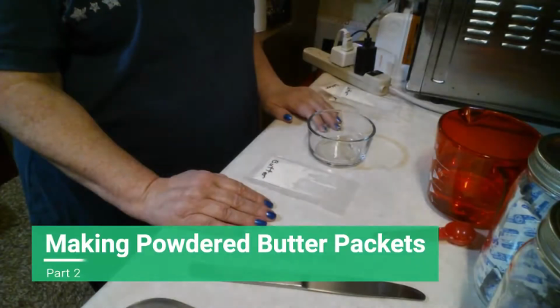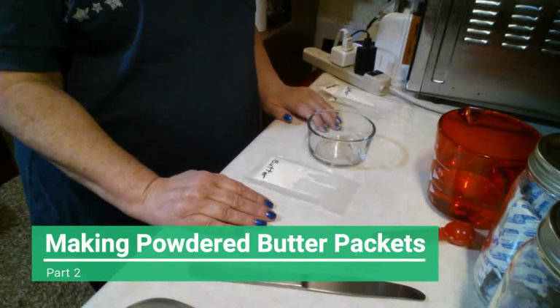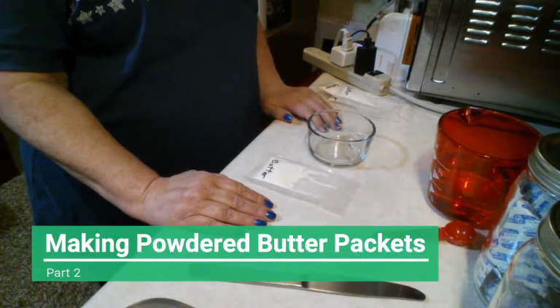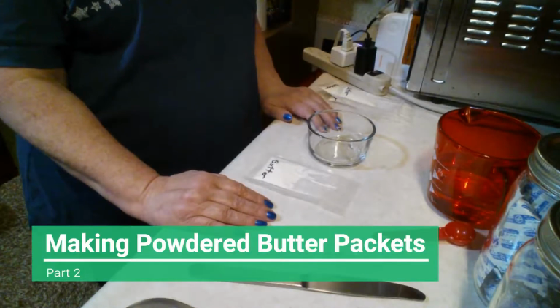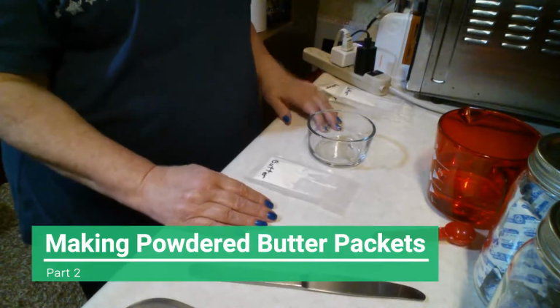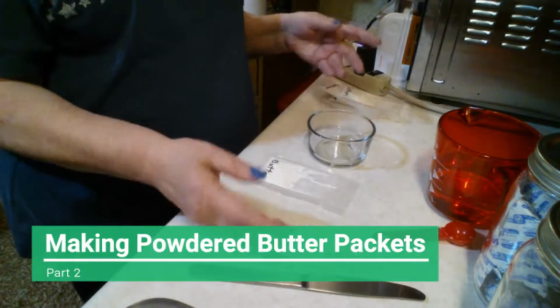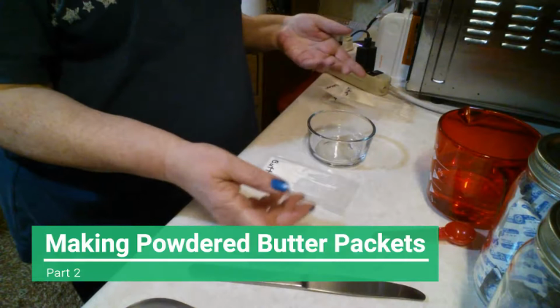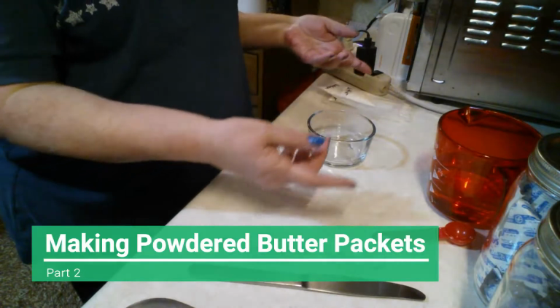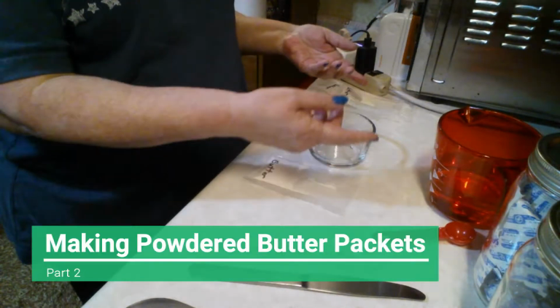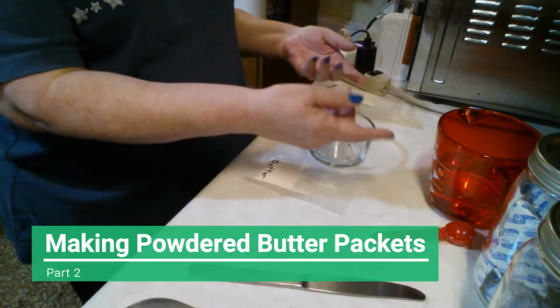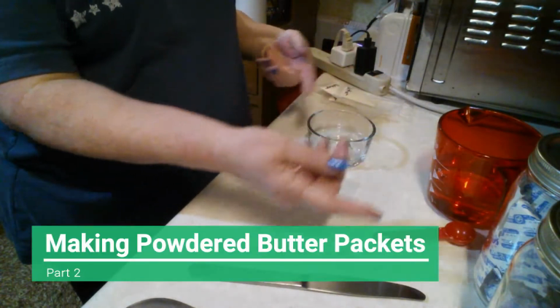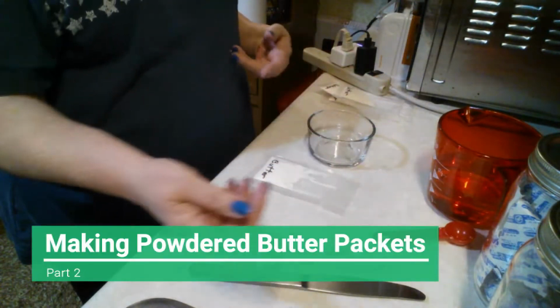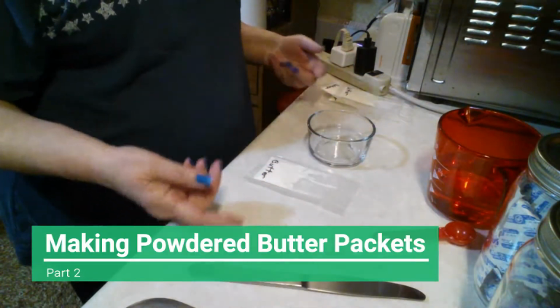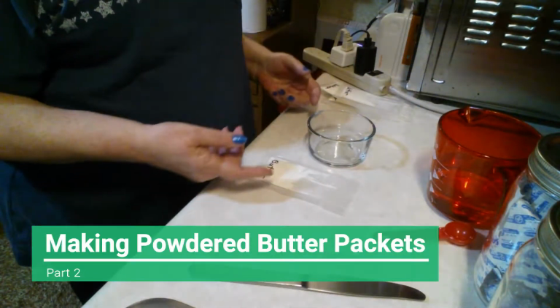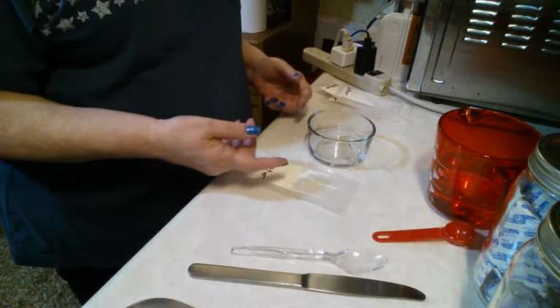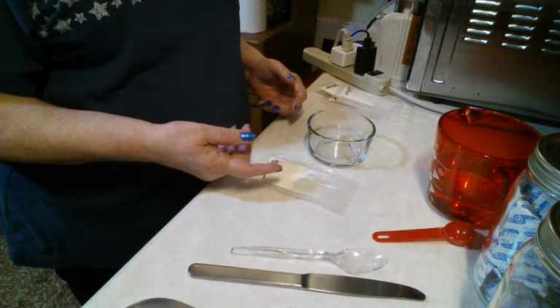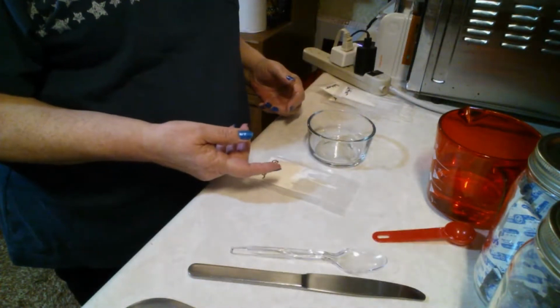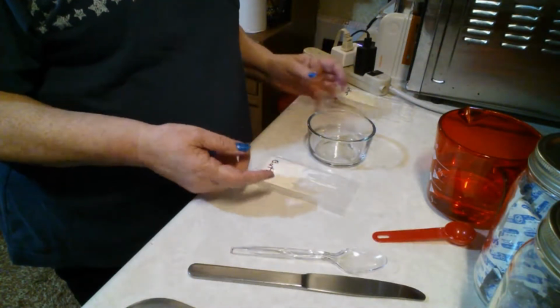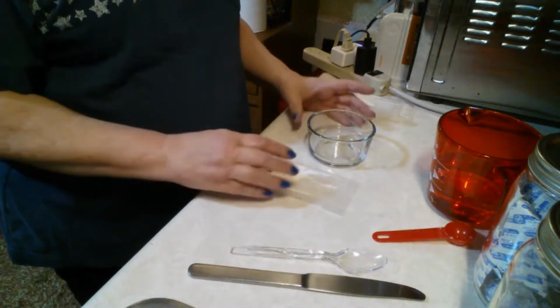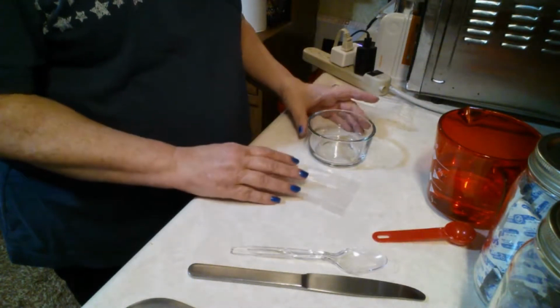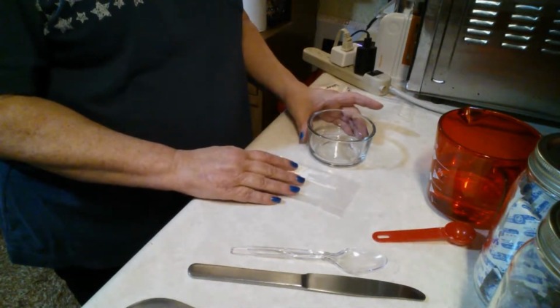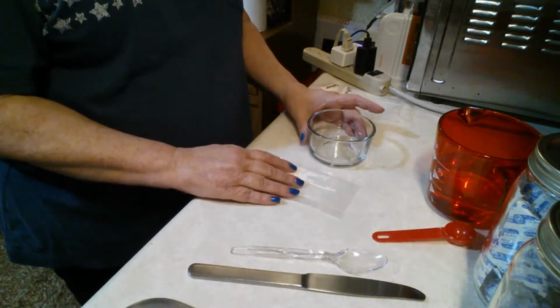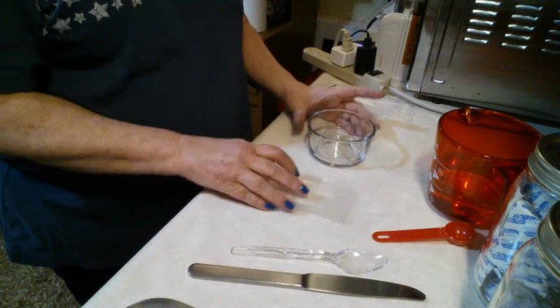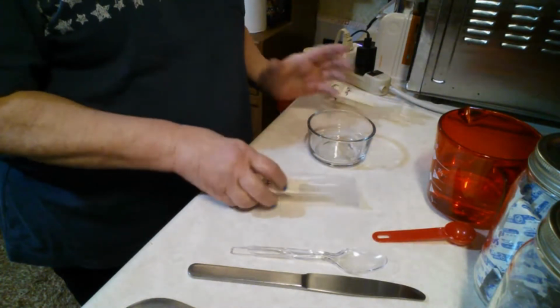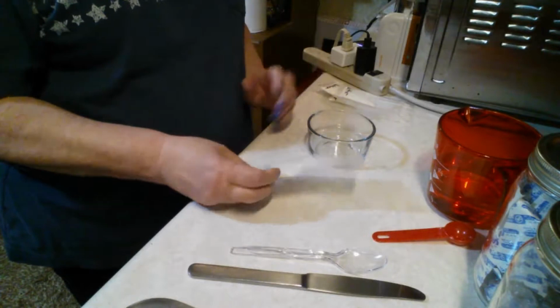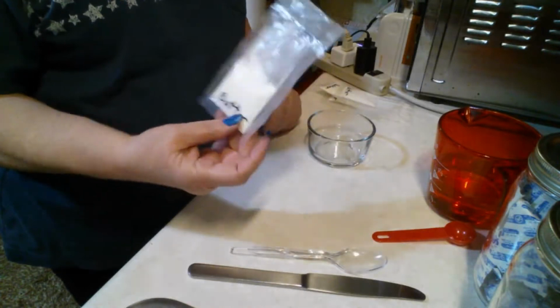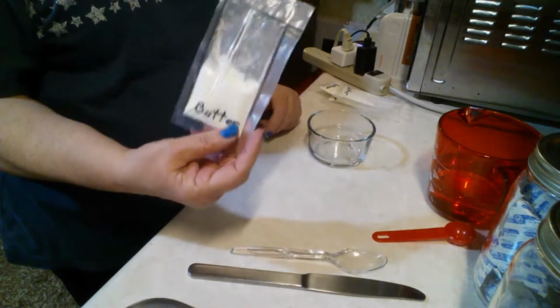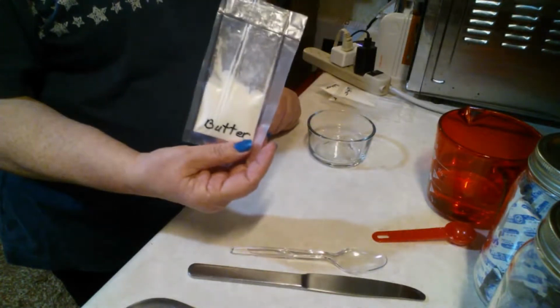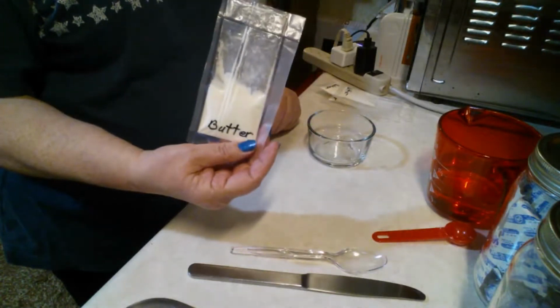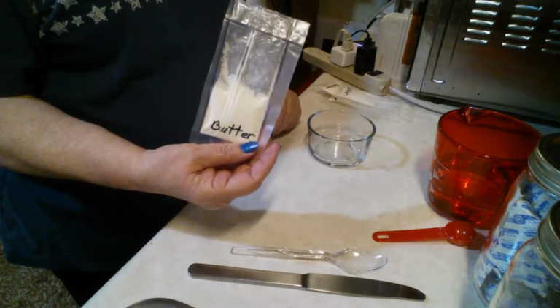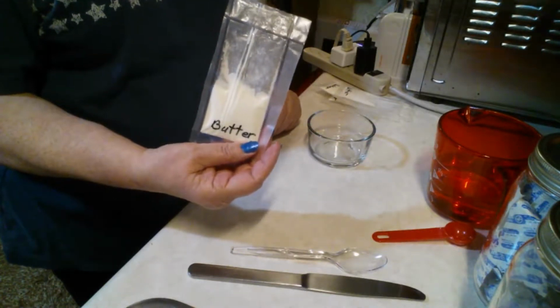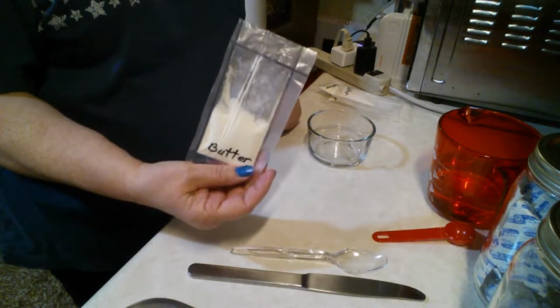And I am back. I have the counter cleaned off and all the items that I need here for us to reconstitute this powdered butter in the packet.